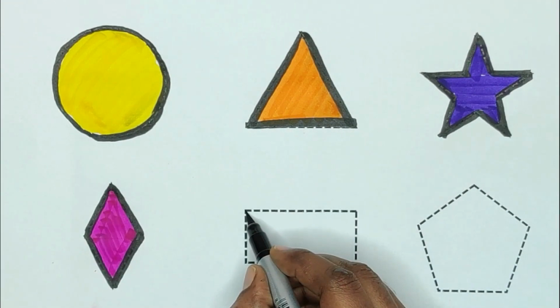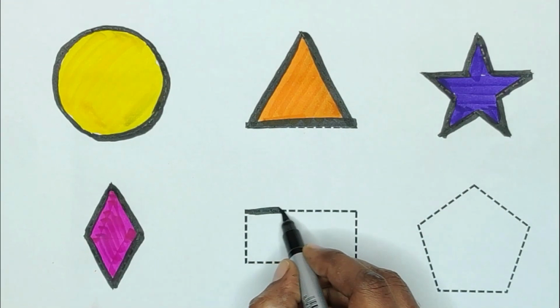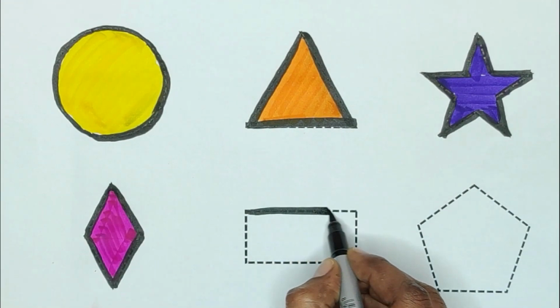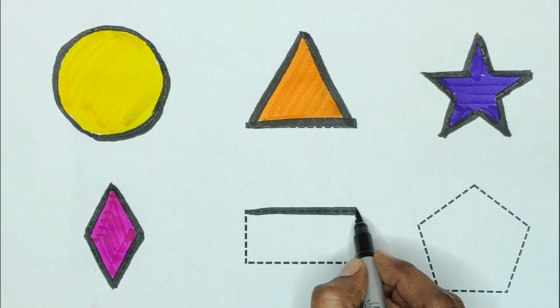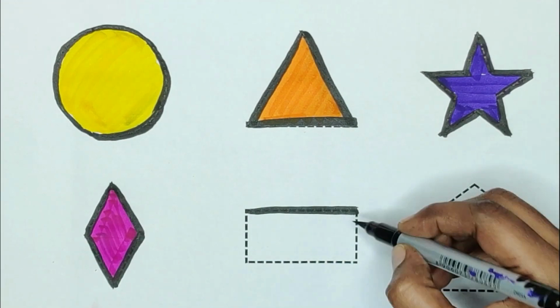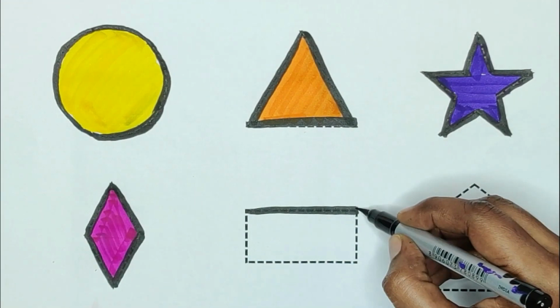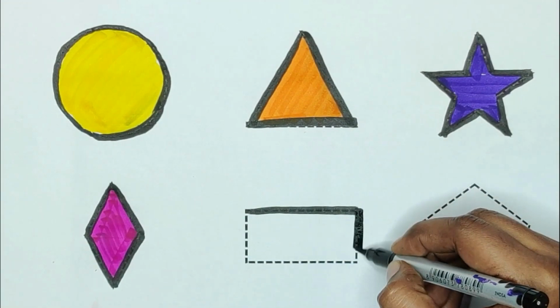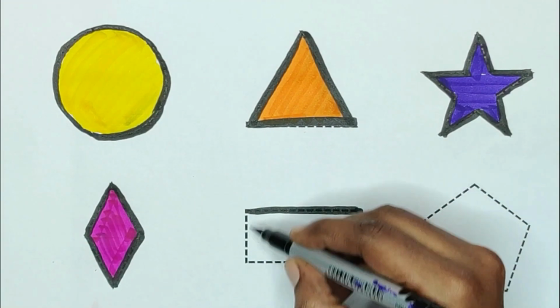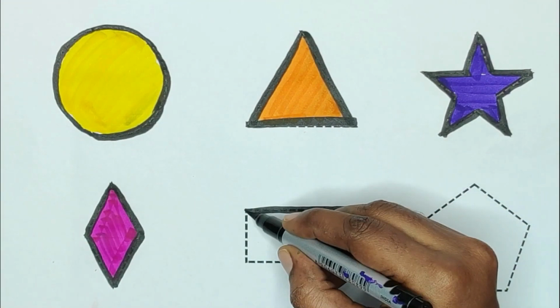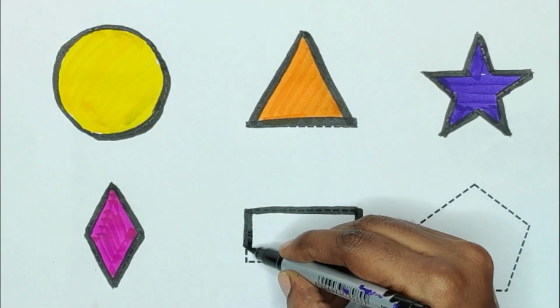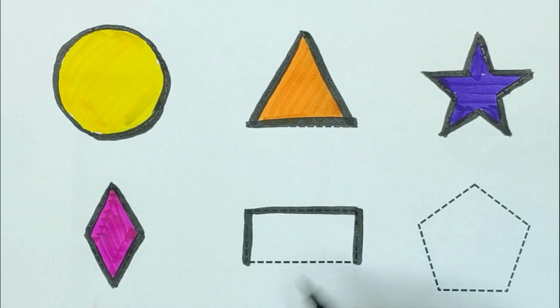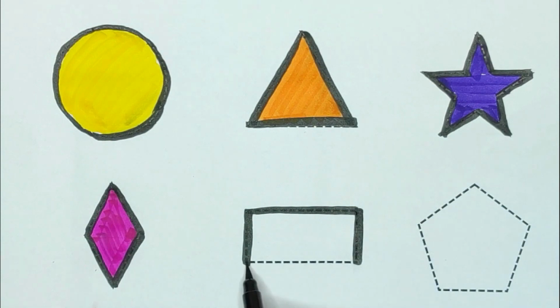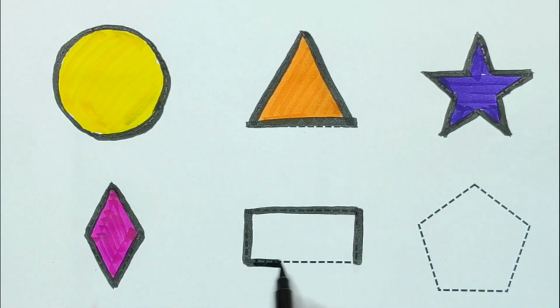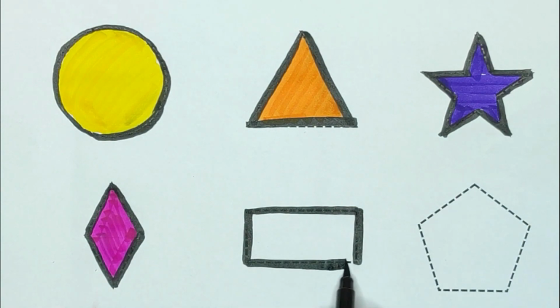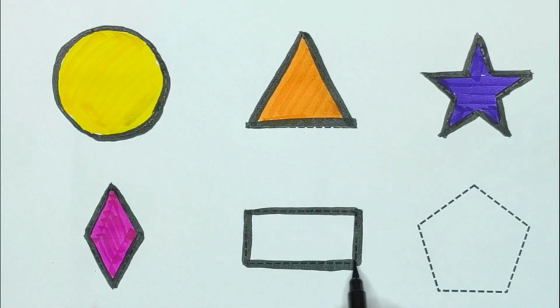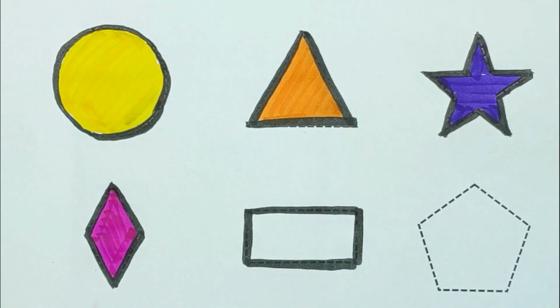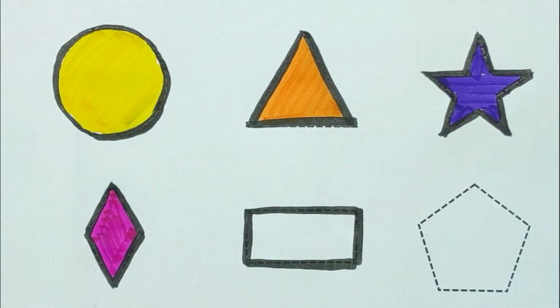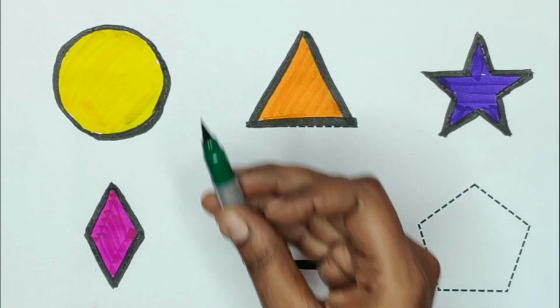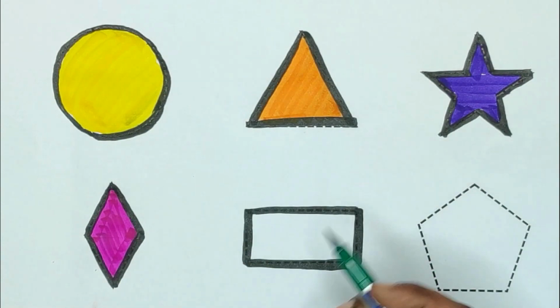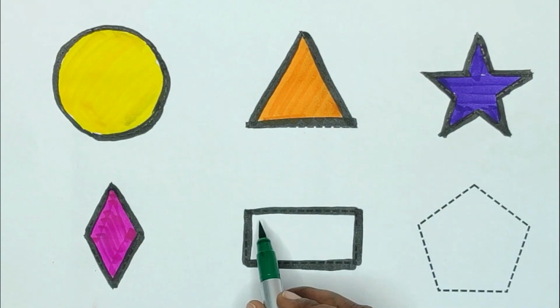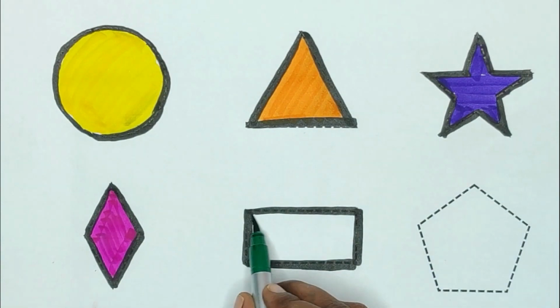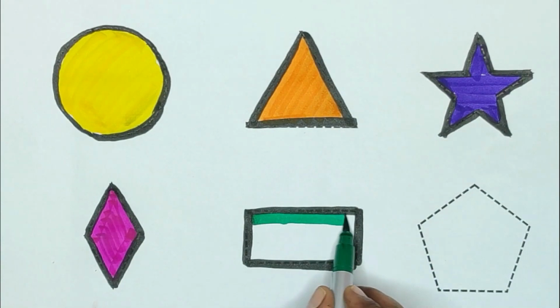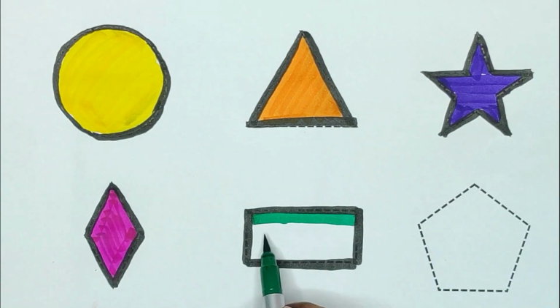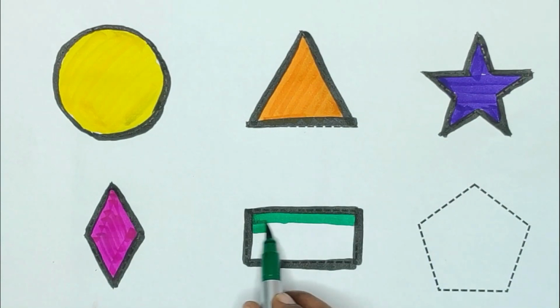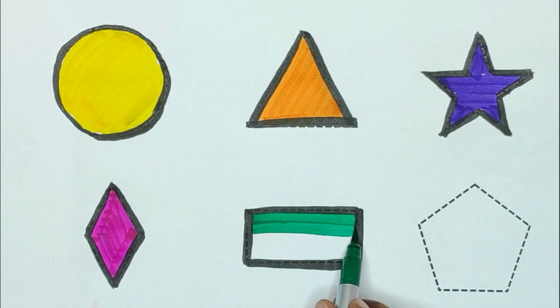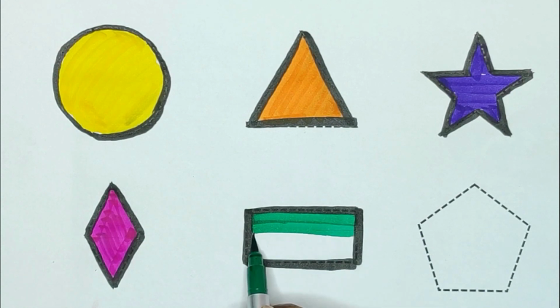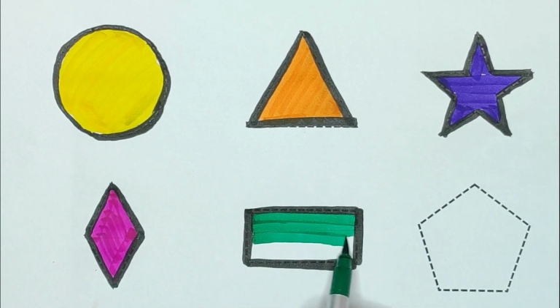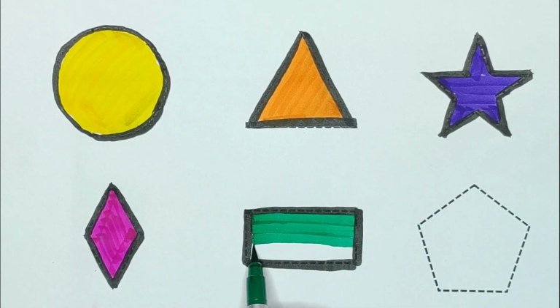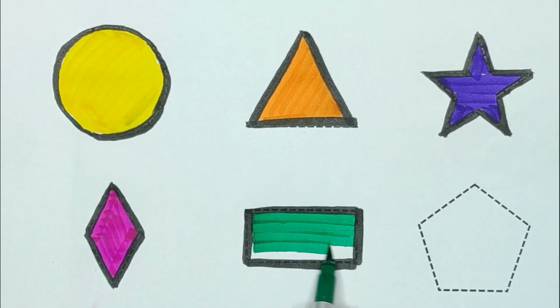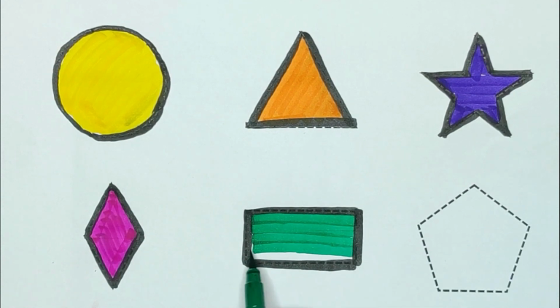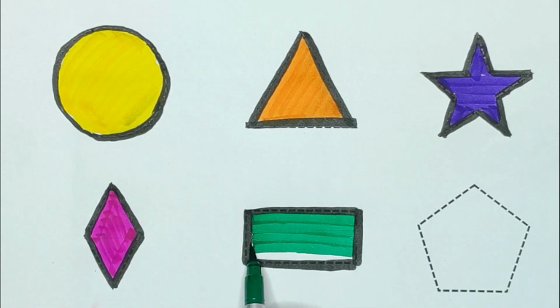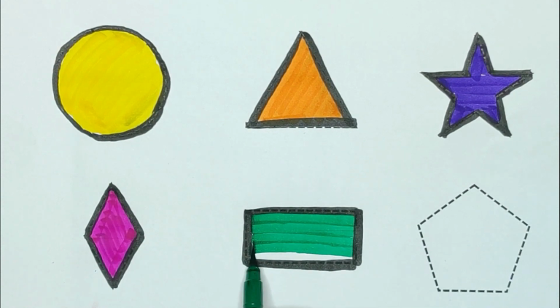Next, rectangle. Rectangle. Green color. Green color, rectangle.